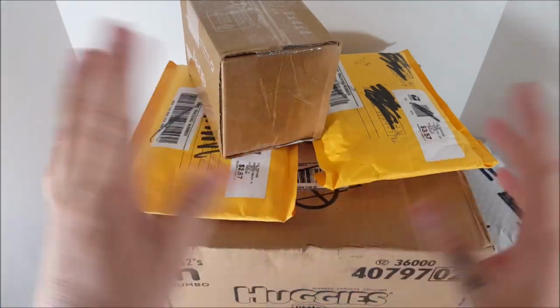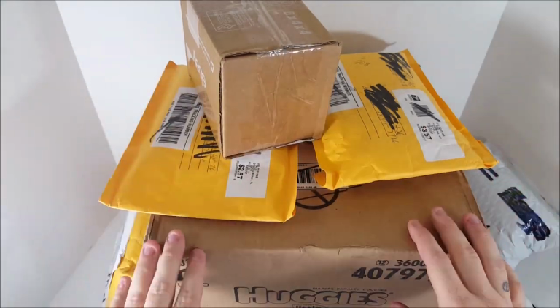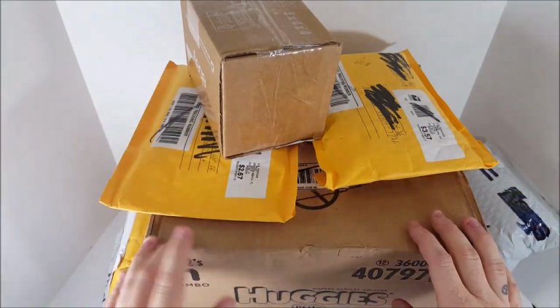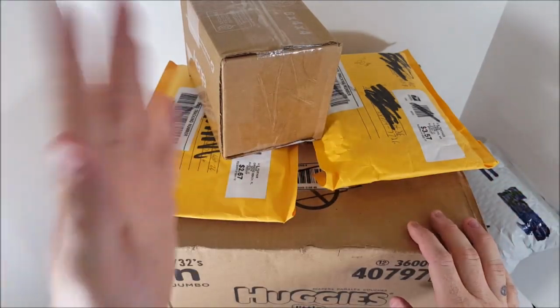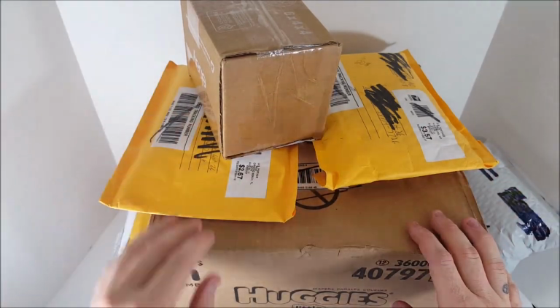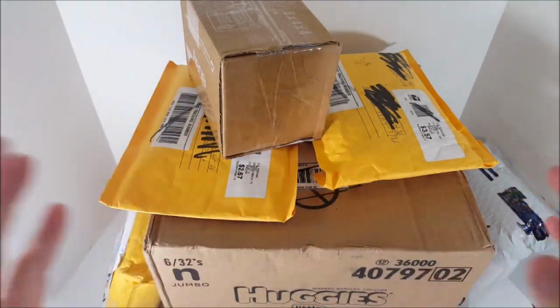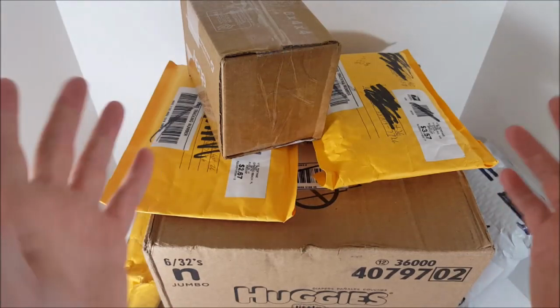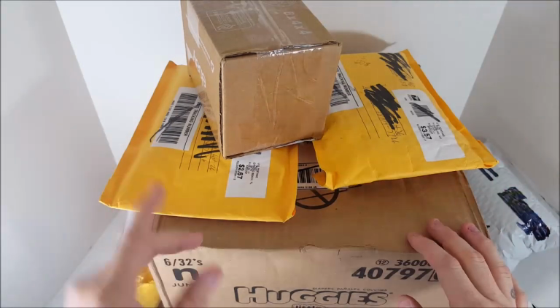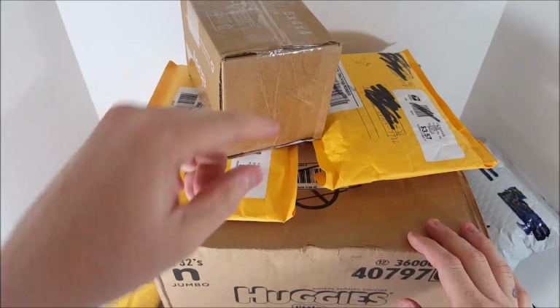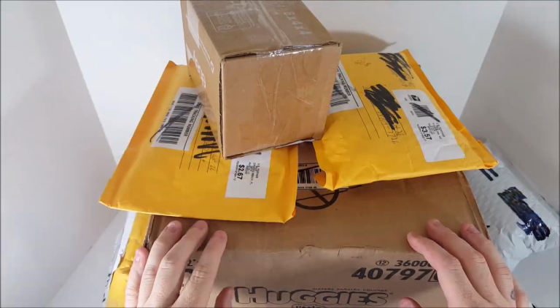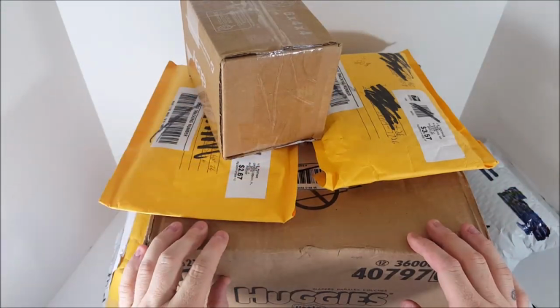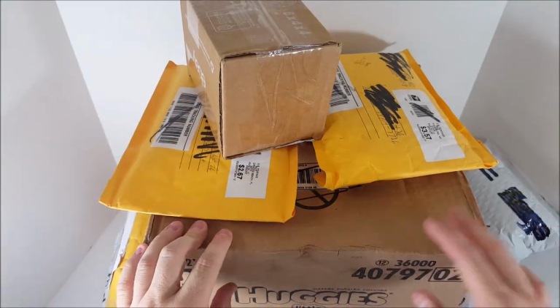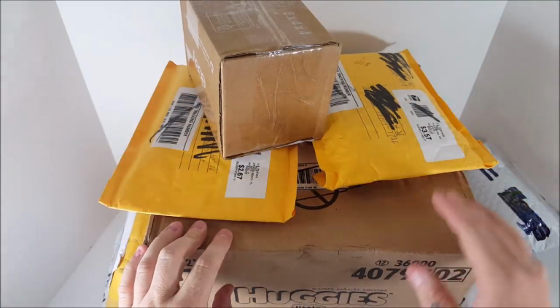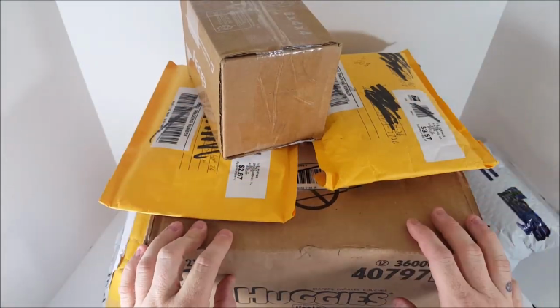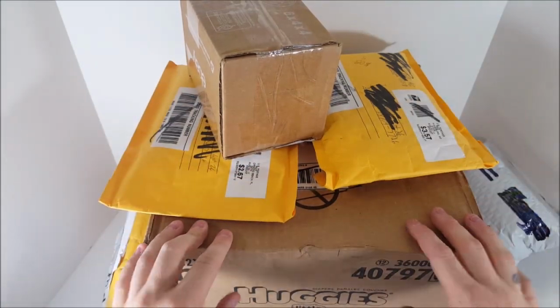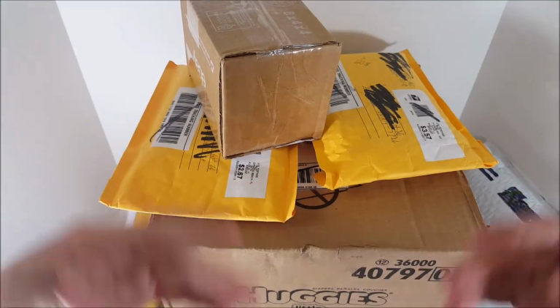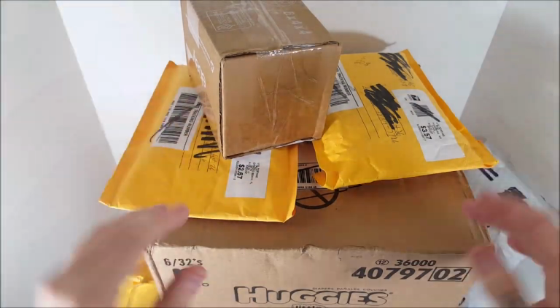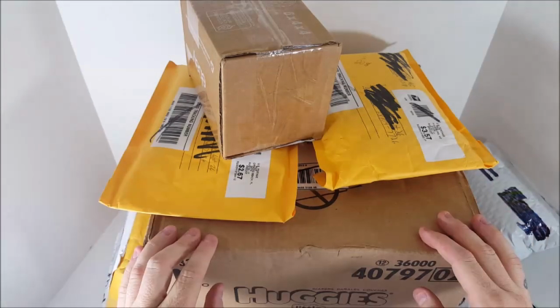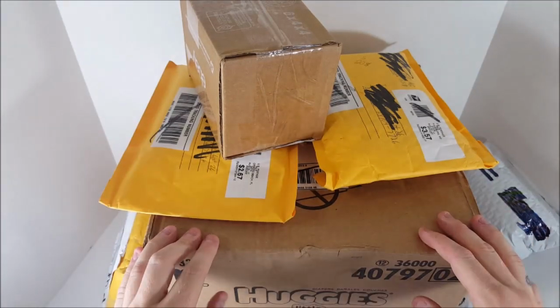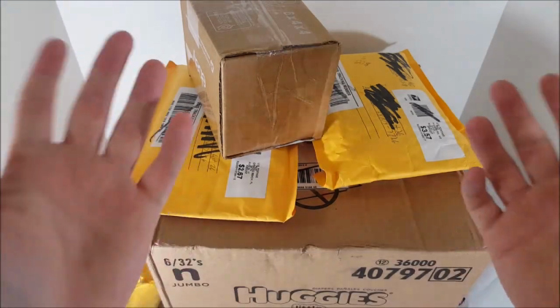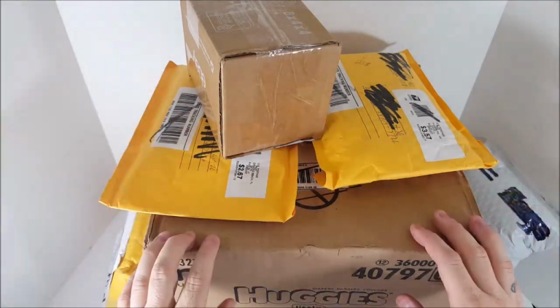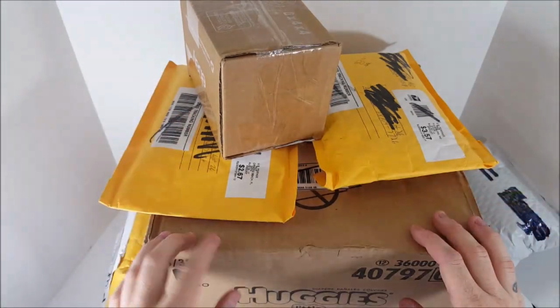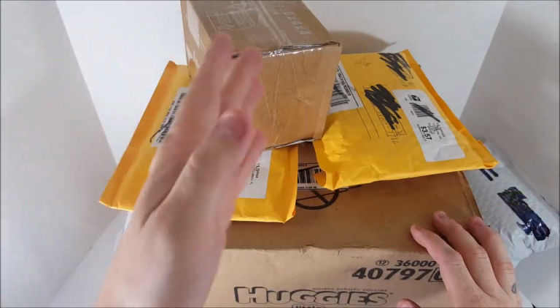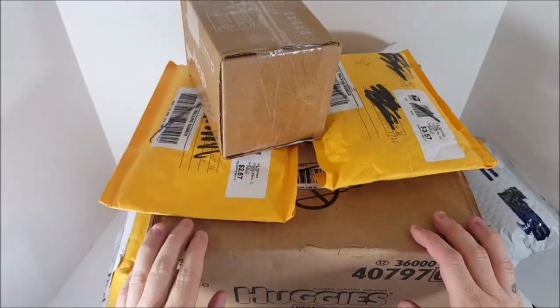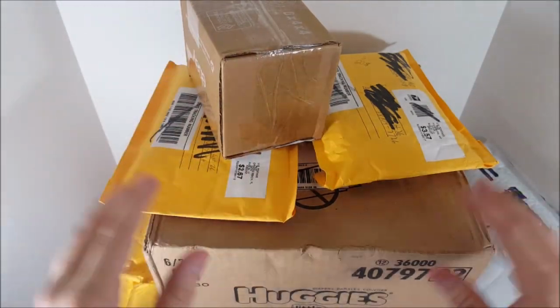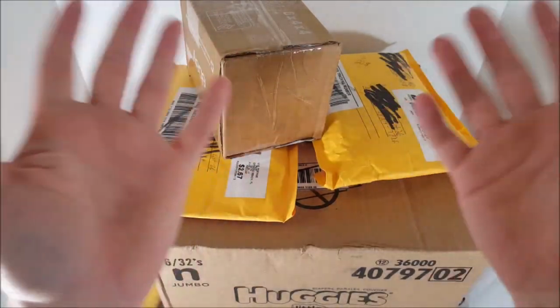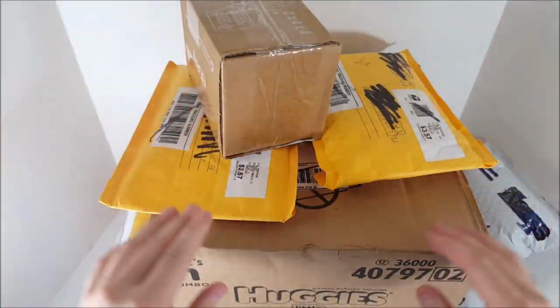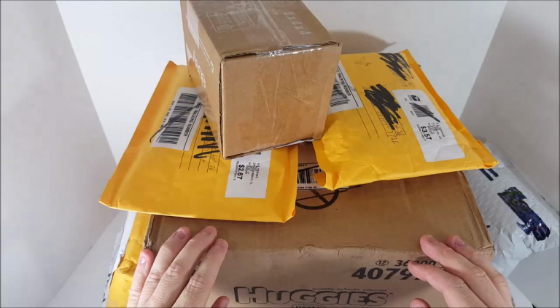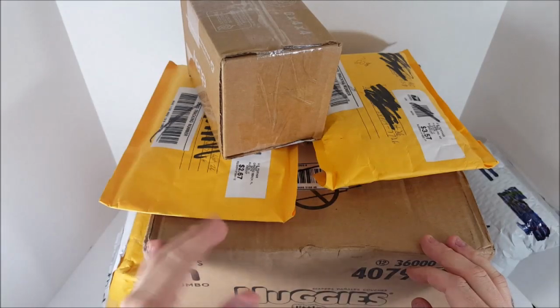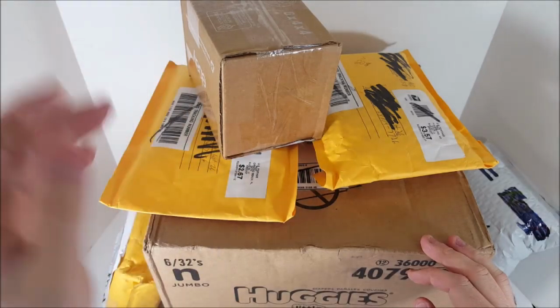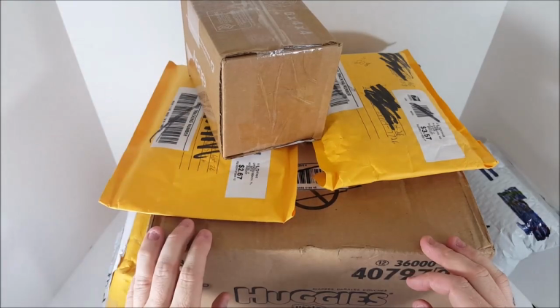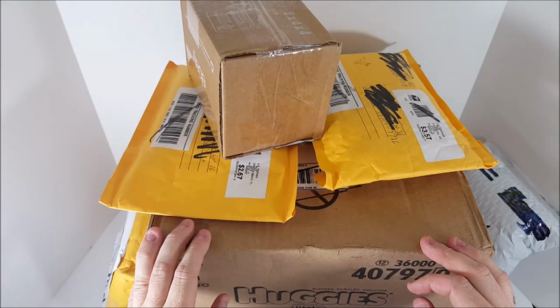If you've never used Mercari, I highly suggest it — it's absolutely amazing. Use my code in the description and you'll get $2 just for signing up, and then they'll give you an additional $10, so that's $12 just to sign up. I highly suggest you do it. But guys, I got seven packages here. Let's sit back and relax and crack into them.